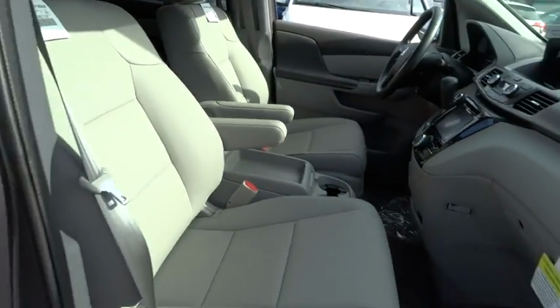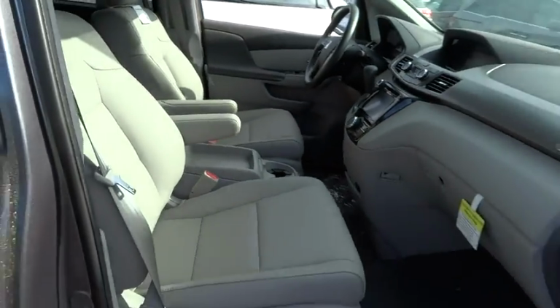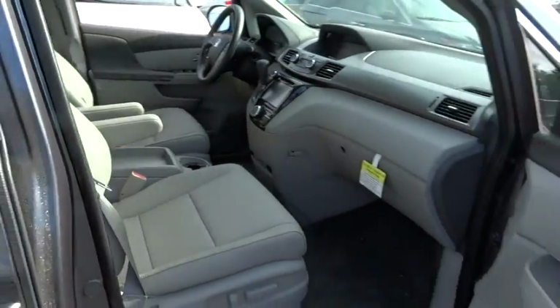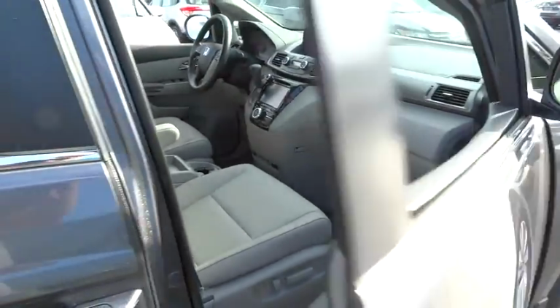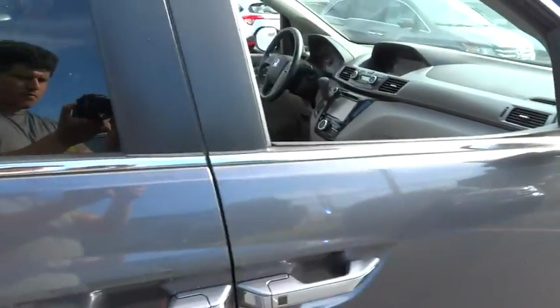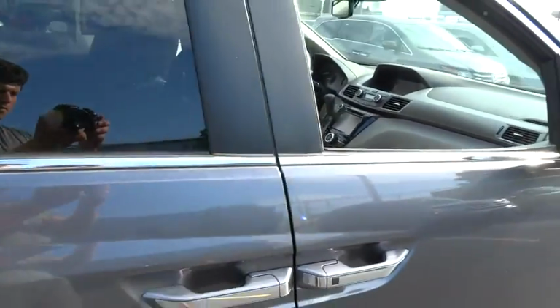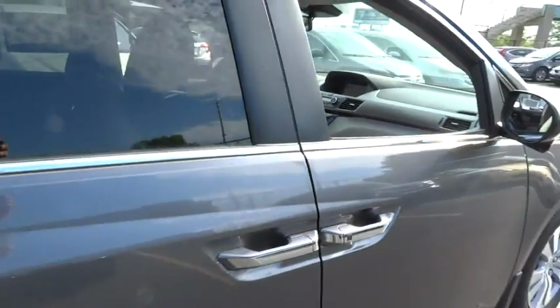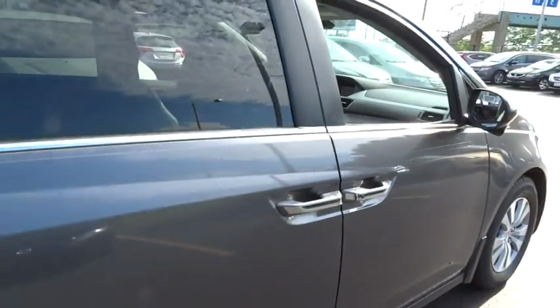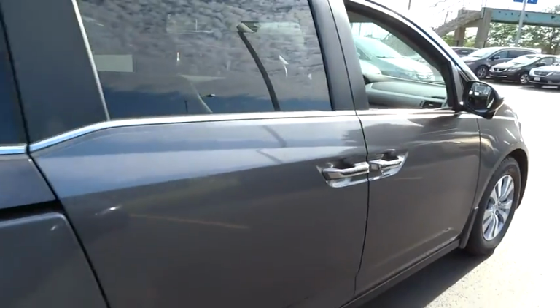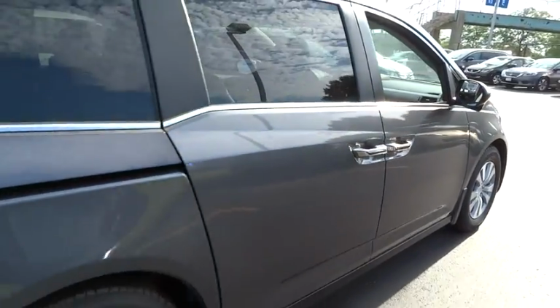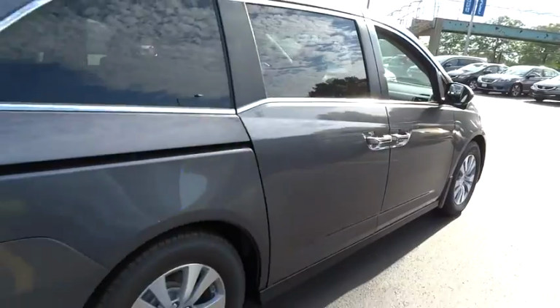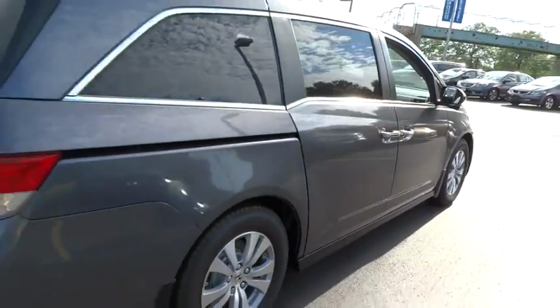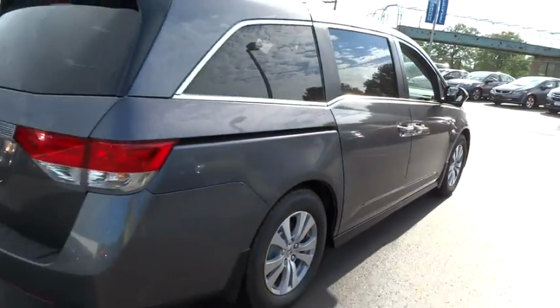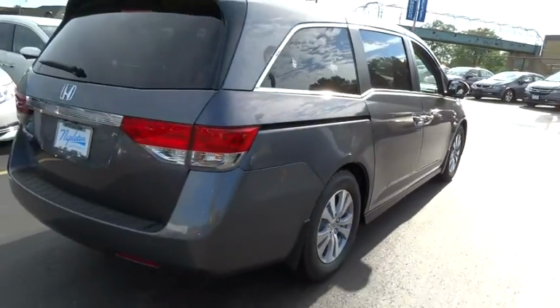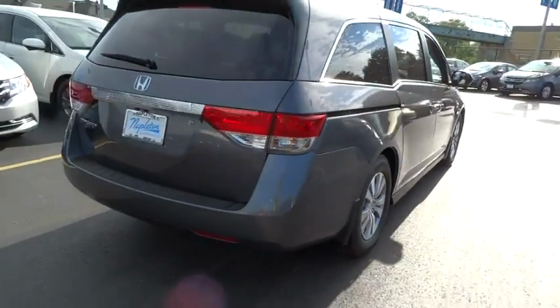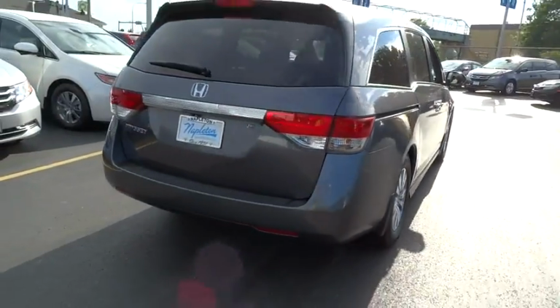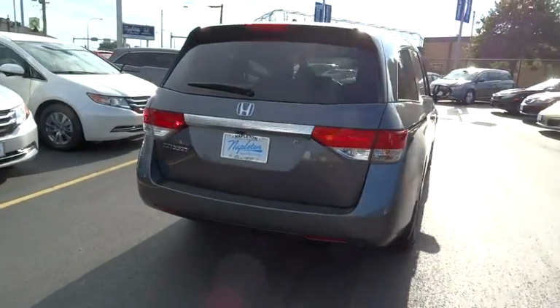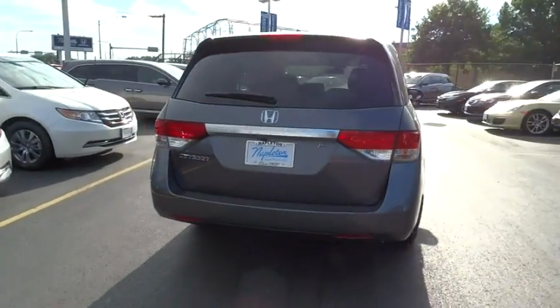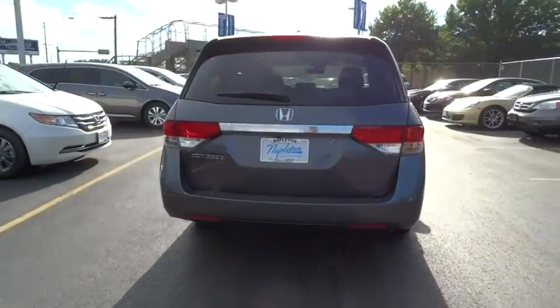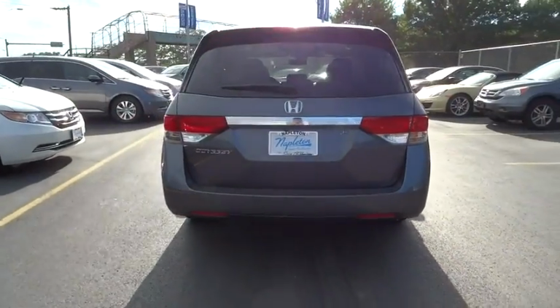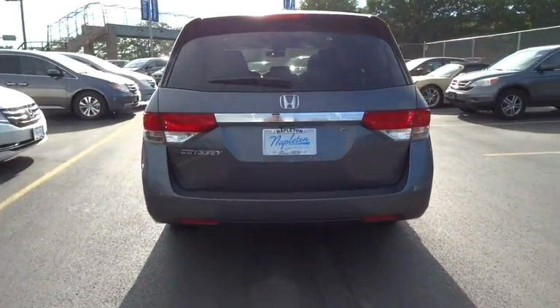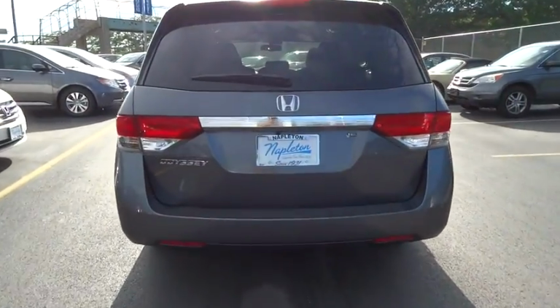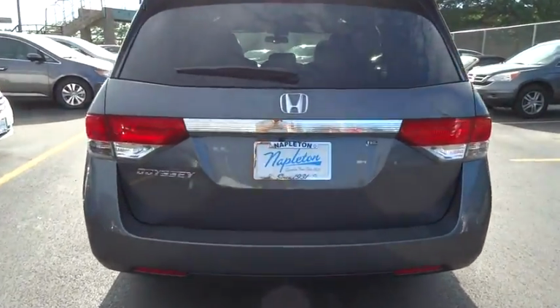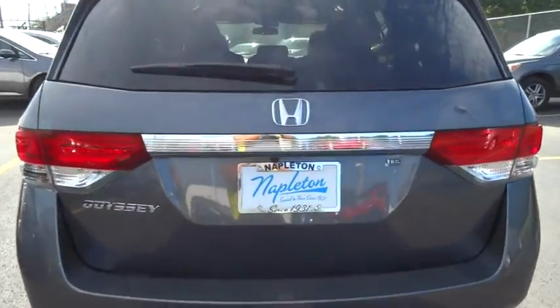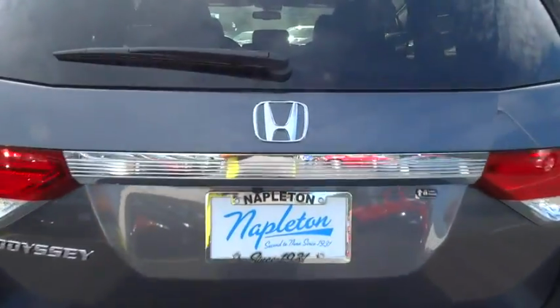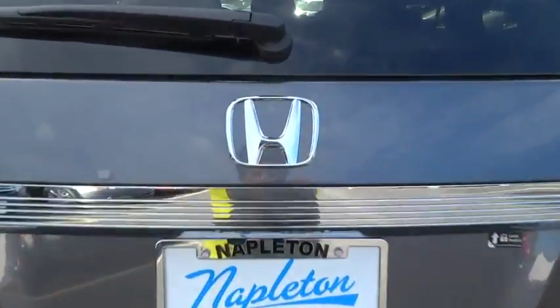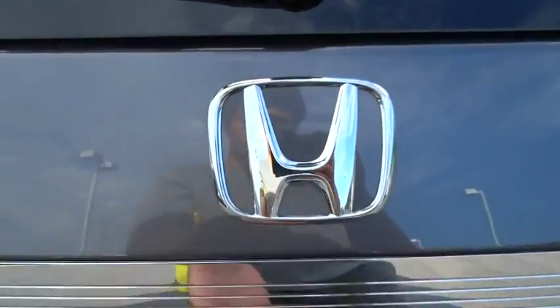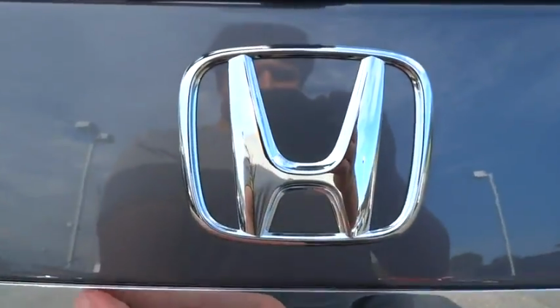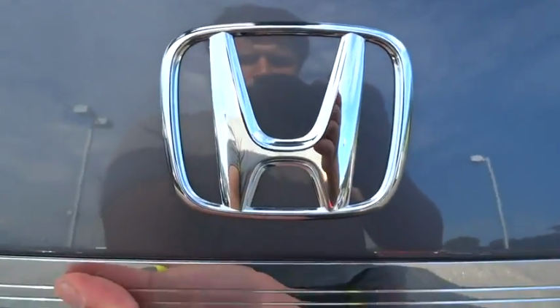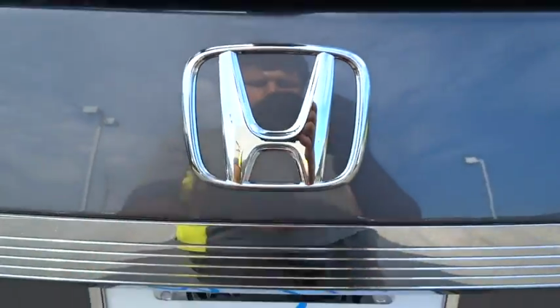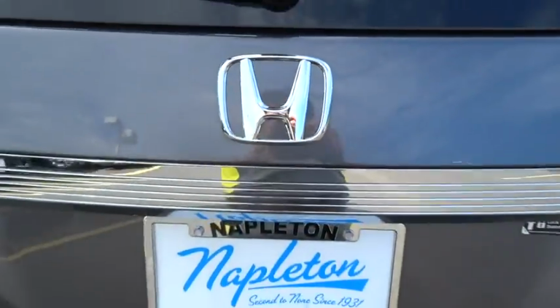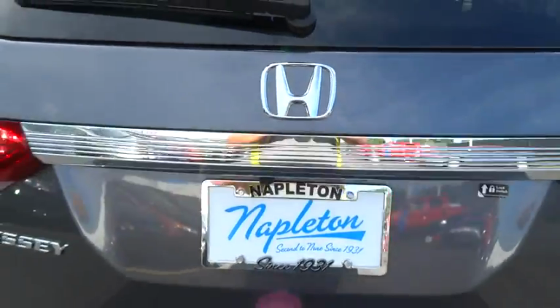Traction control, navigation system, power passenger seat, dual airbags, power steering, alloy wheels, air conditioning front, four-wheel disc brakes, heated front seat, electronic stability control, CD player.